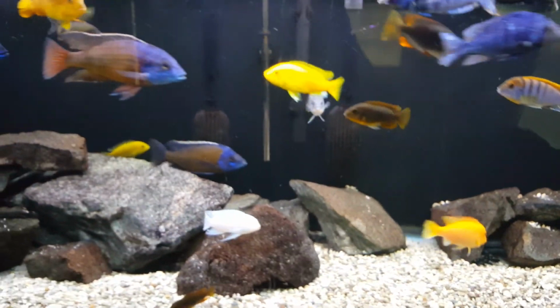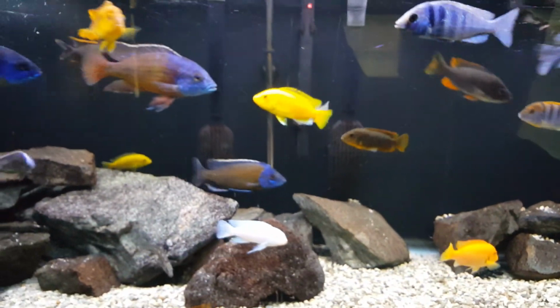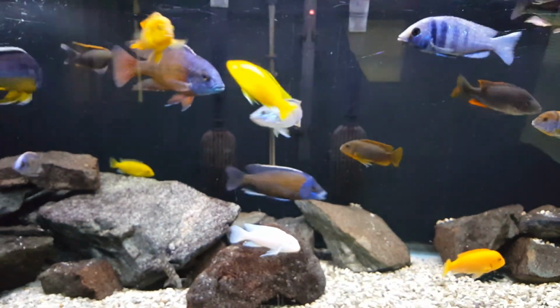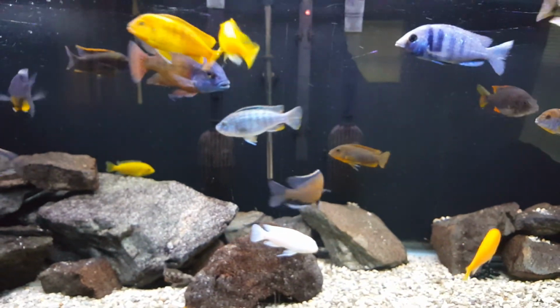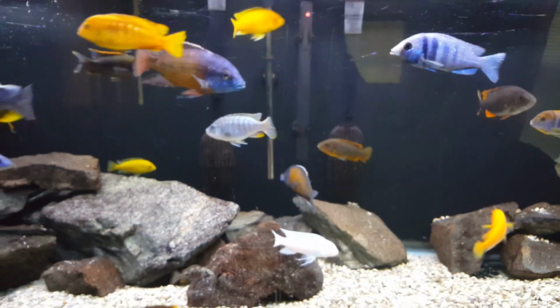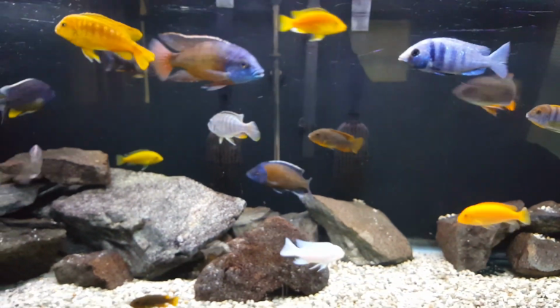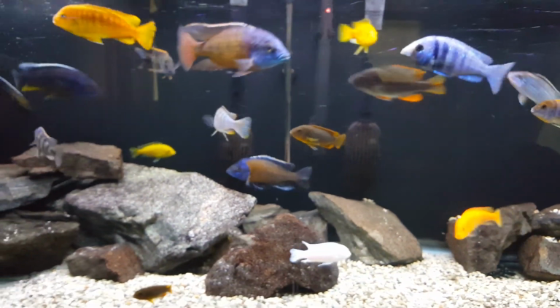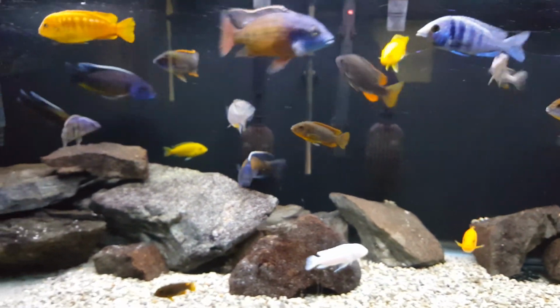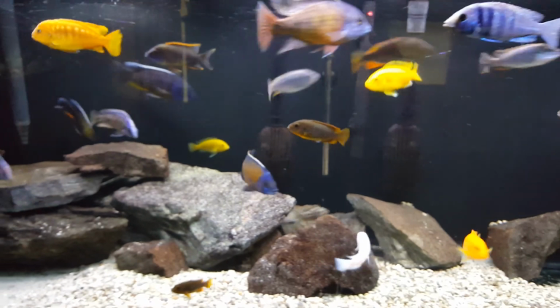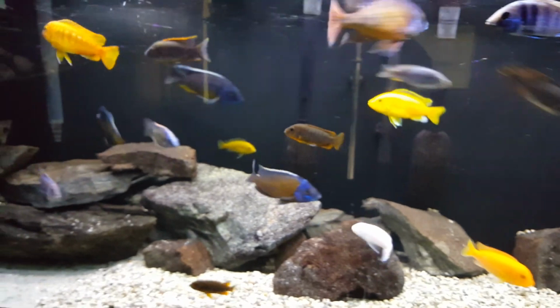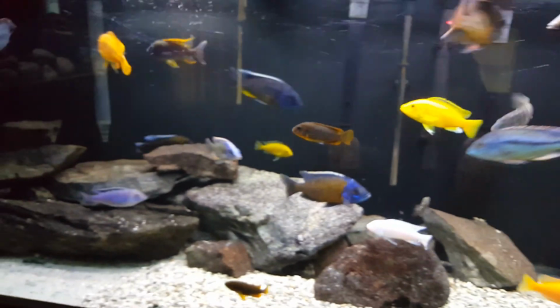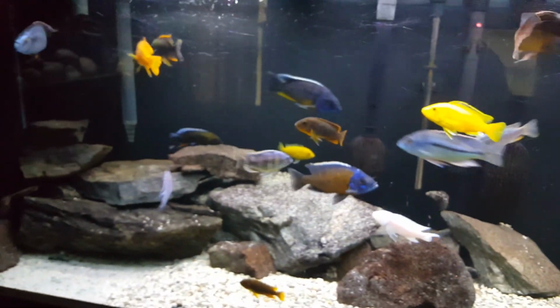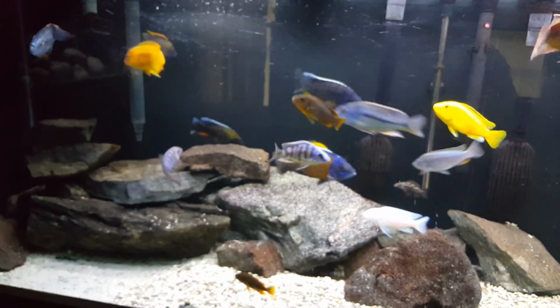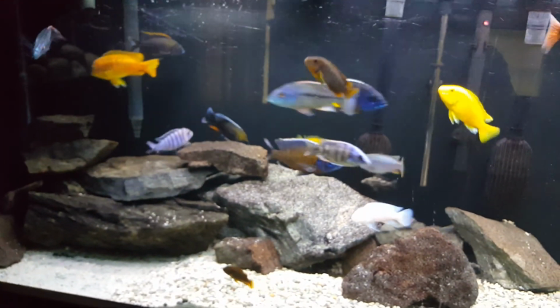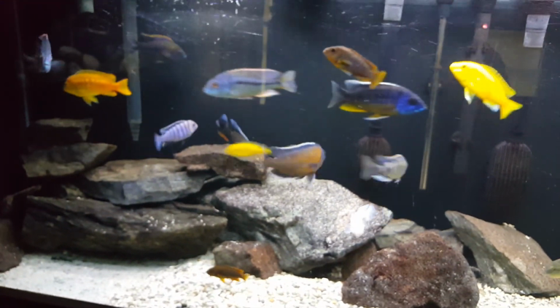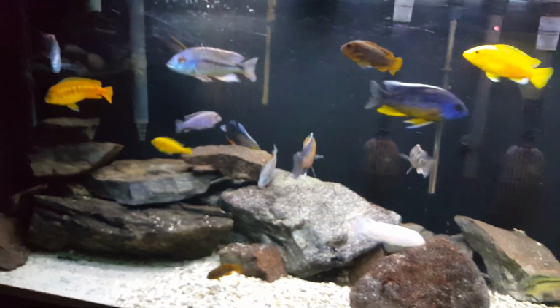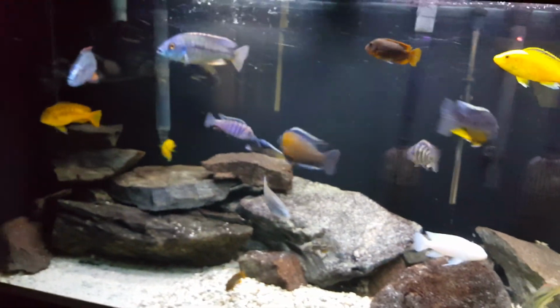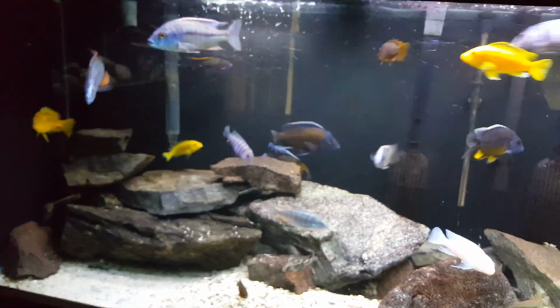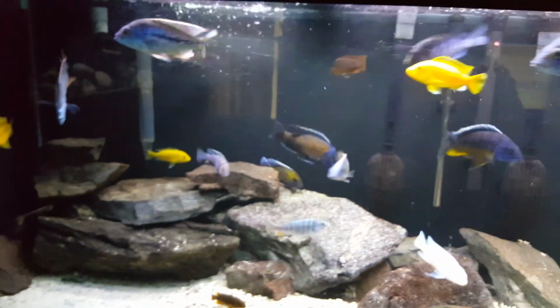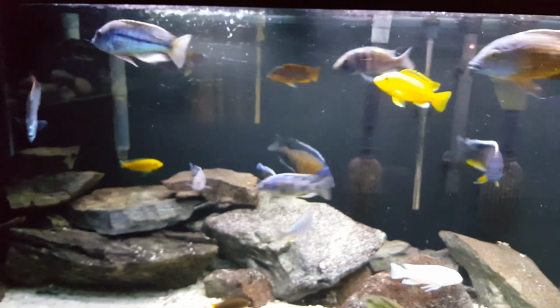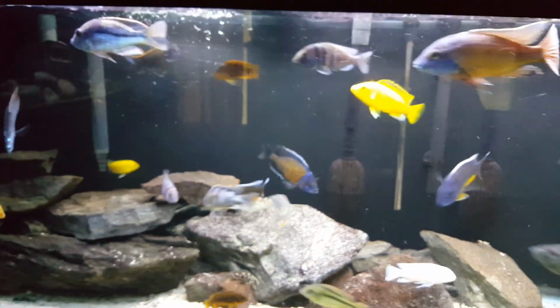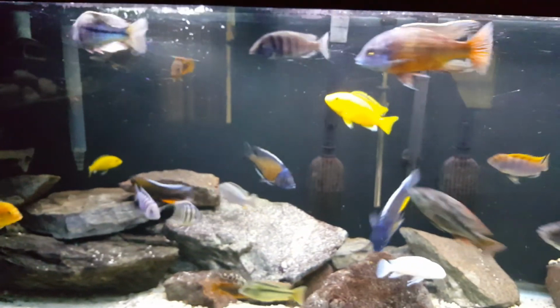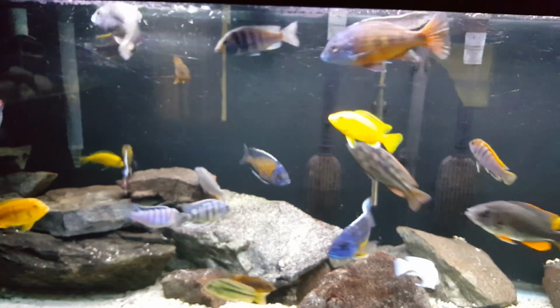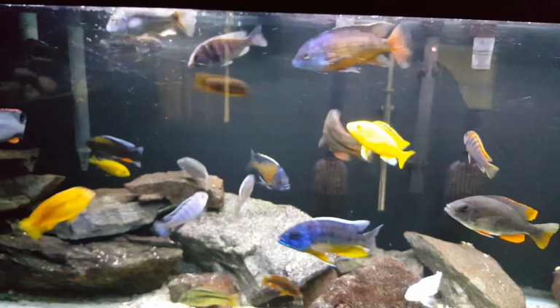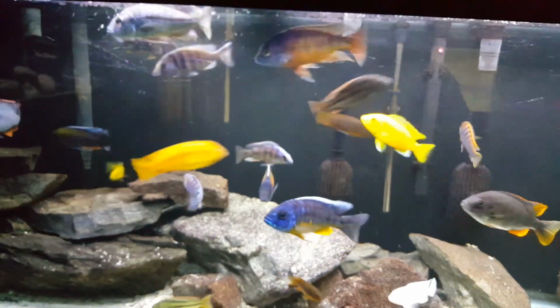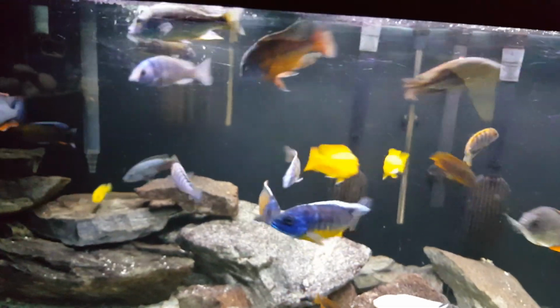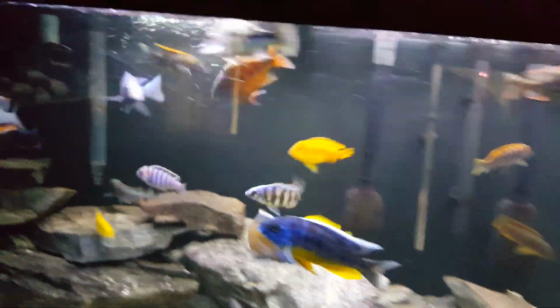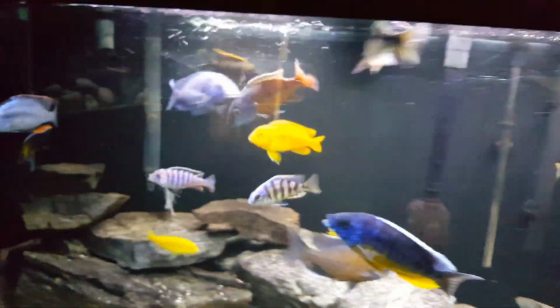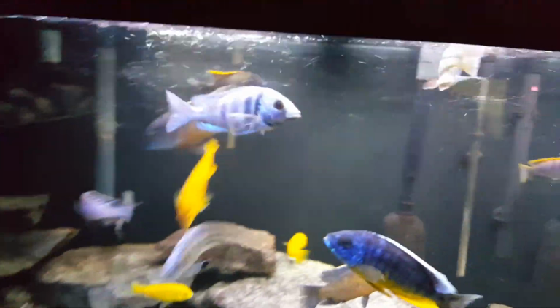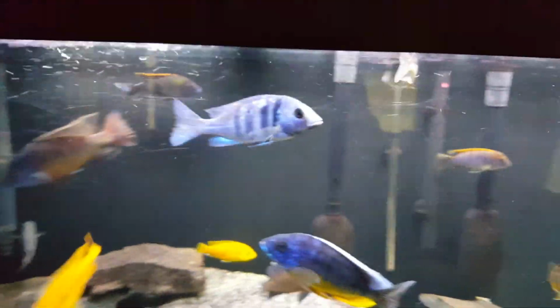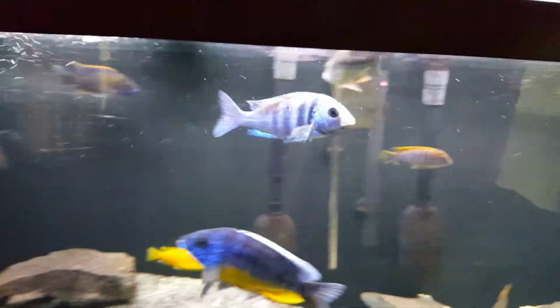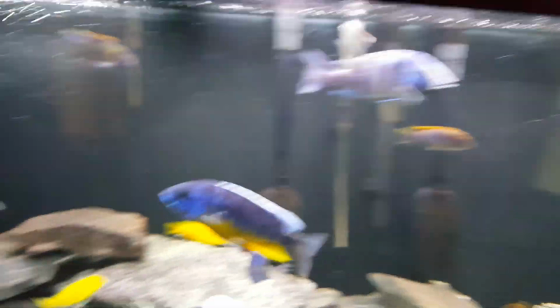You can't walk by a Malawi tank that's got a ton of fish in it without just stopping and taking it all in. It's just crazy. There's the turquoise hap — the Marginatus.